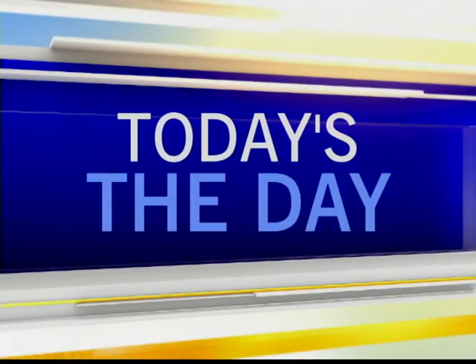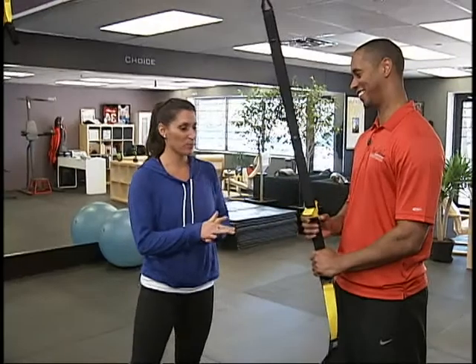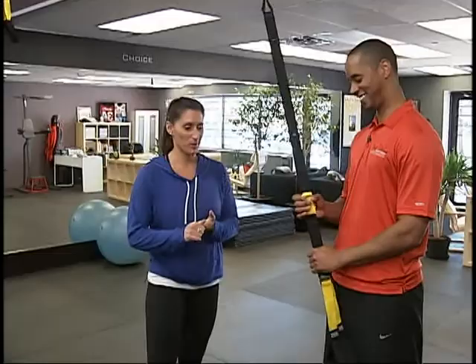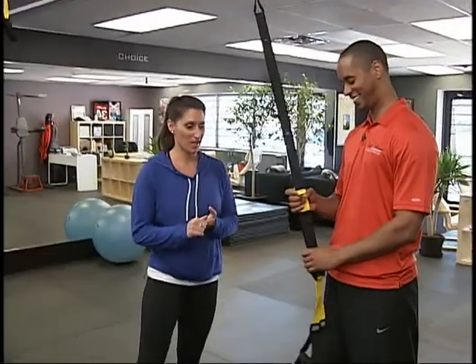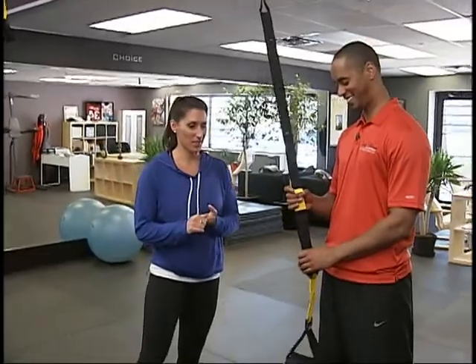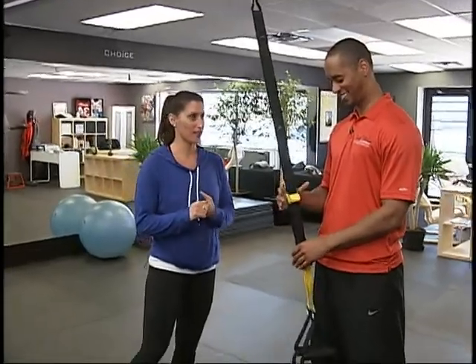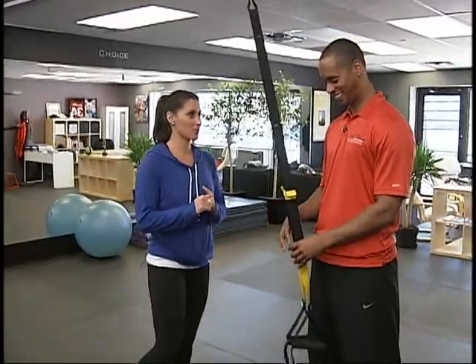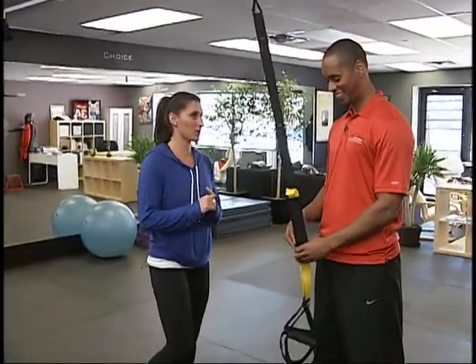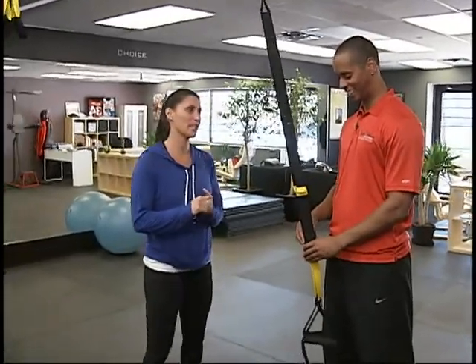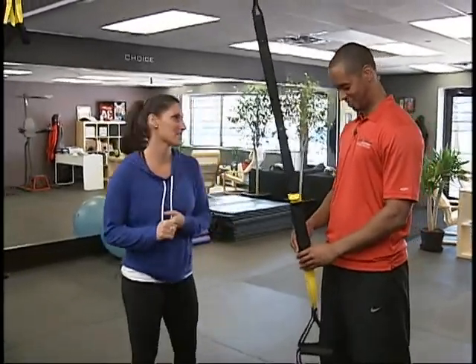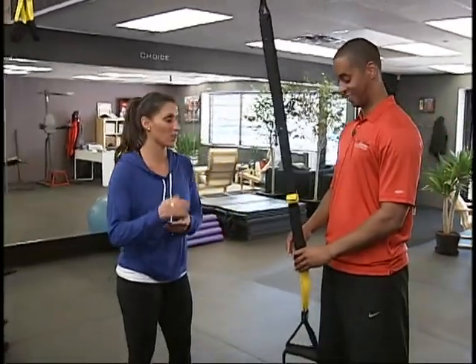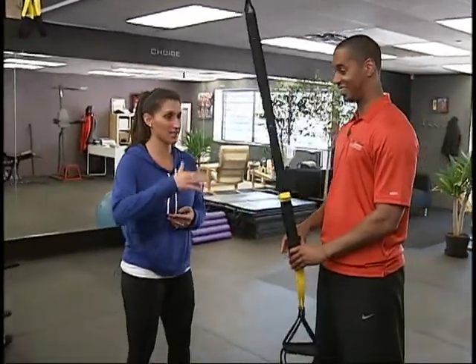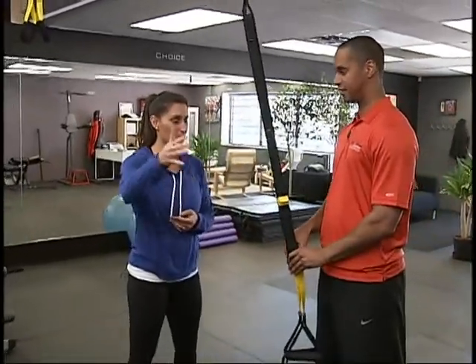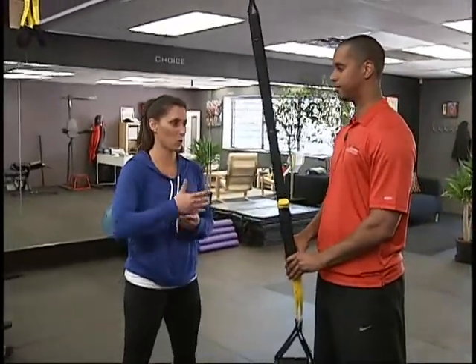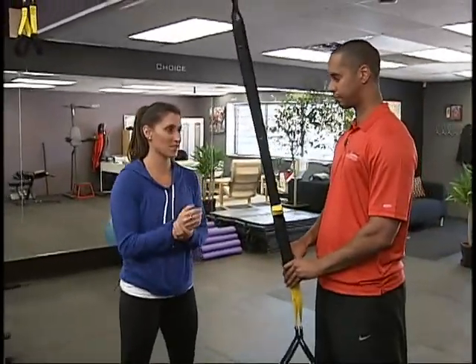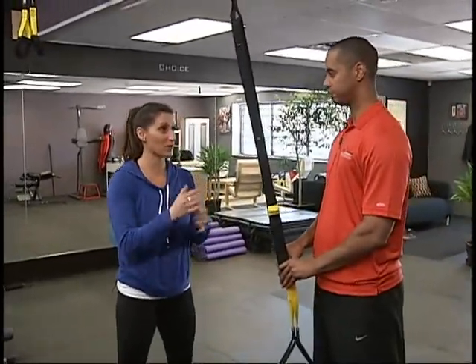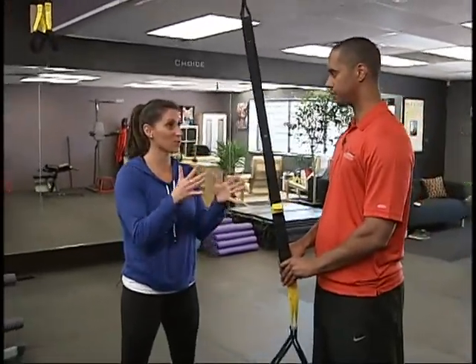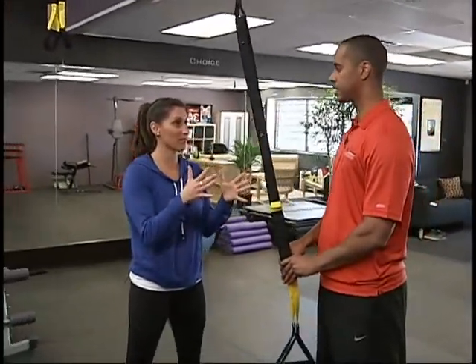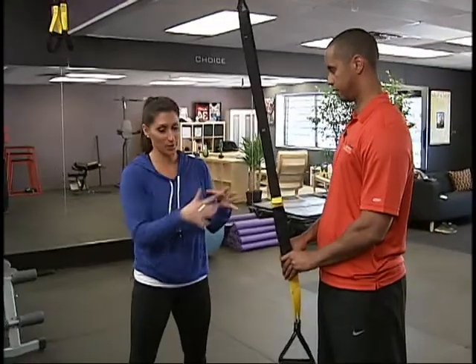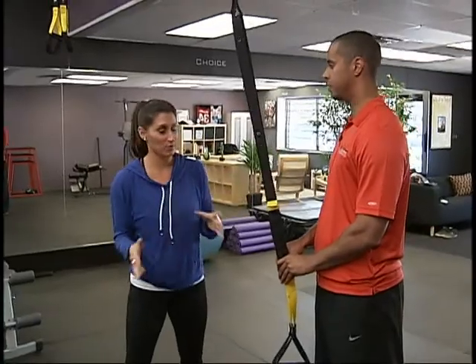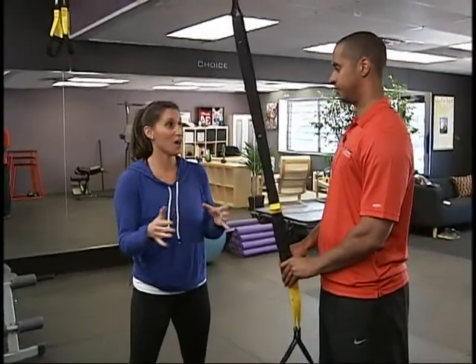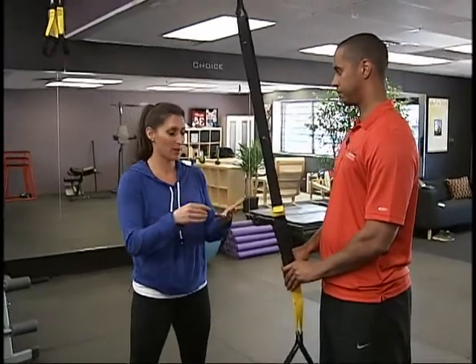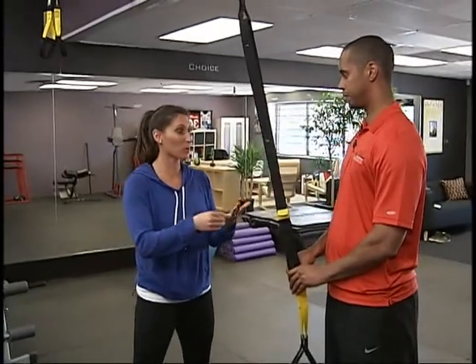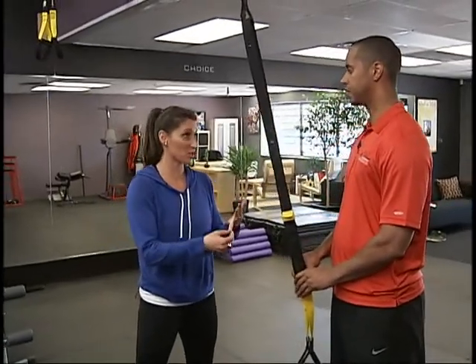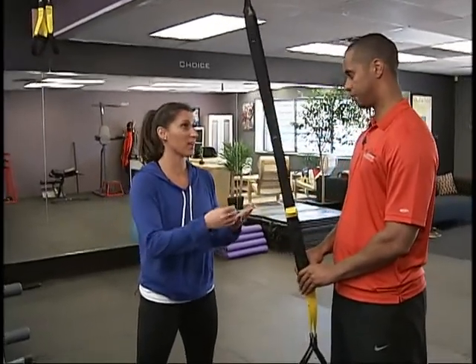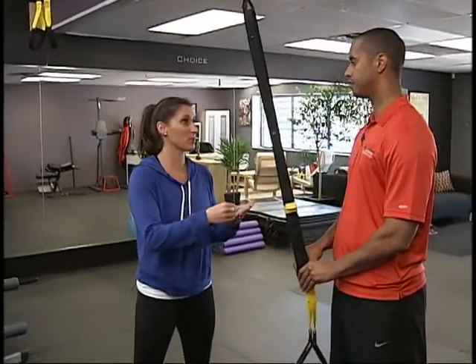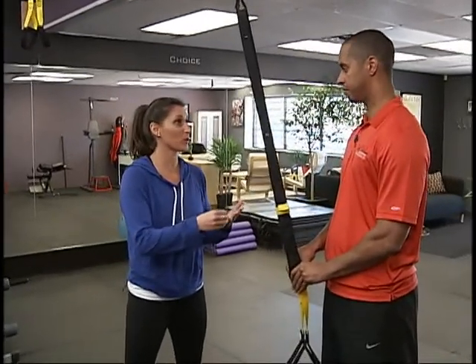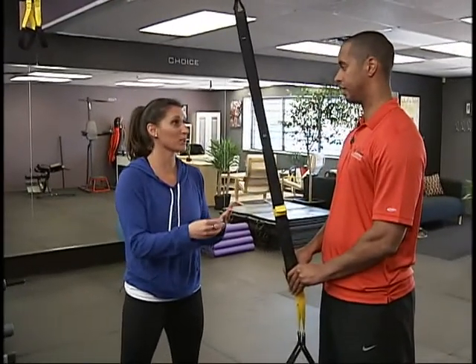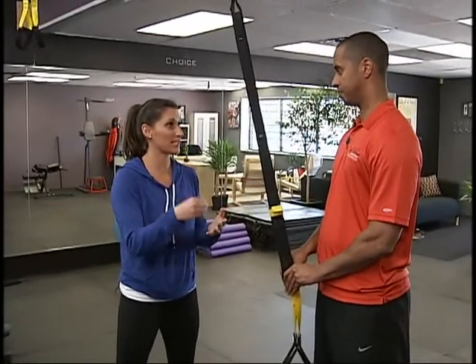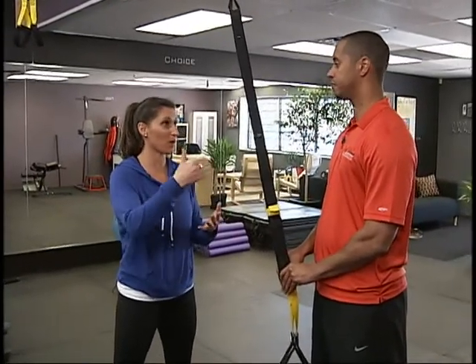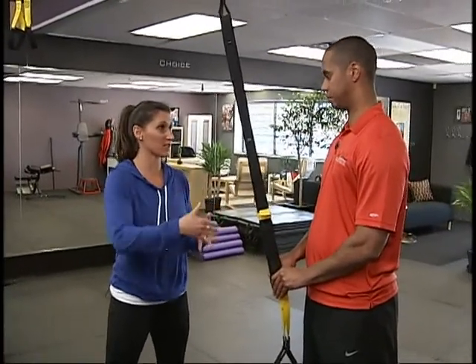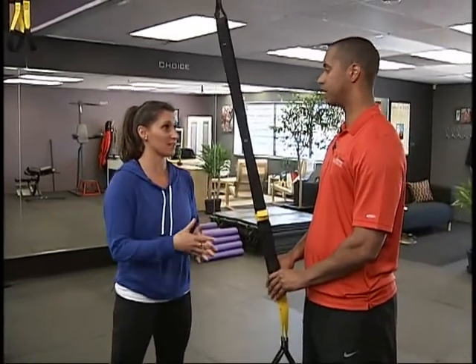A lot of people are excited about race weekends and a lot of things happening over the course of the summer. This is a great thing we're going to do for people who are in shape and for people who are really trying to get their running to the next level.